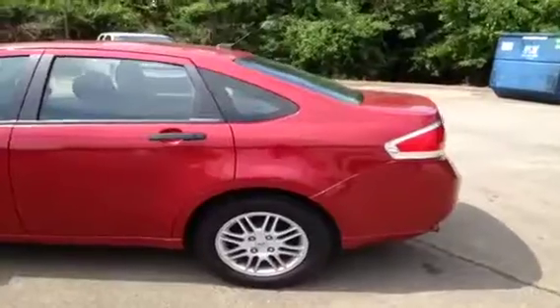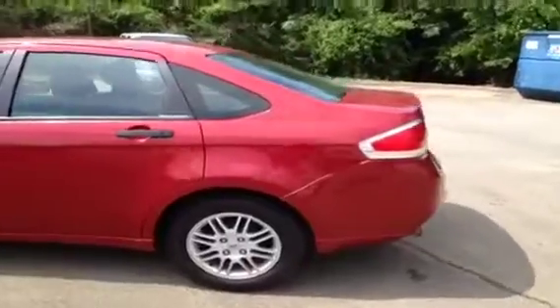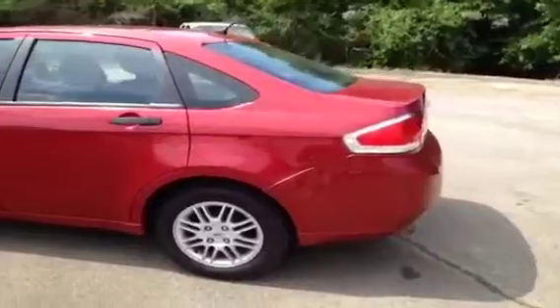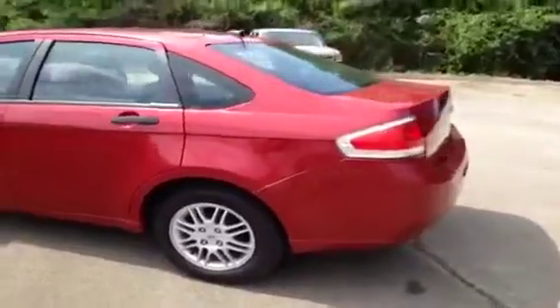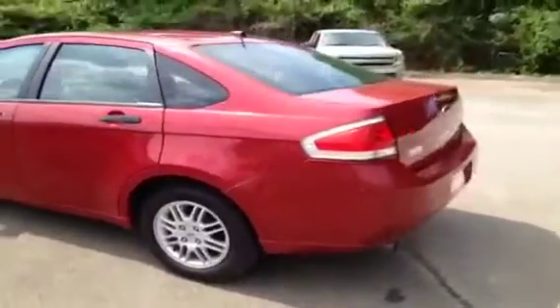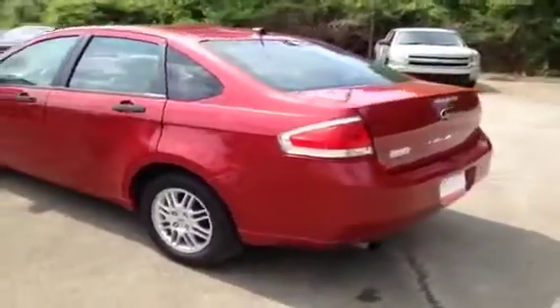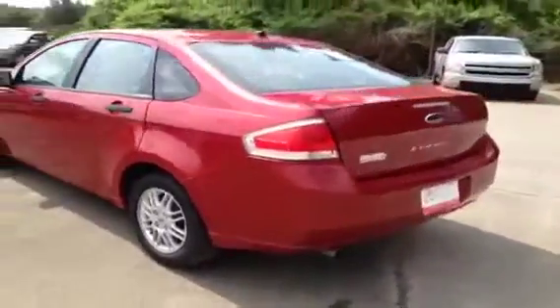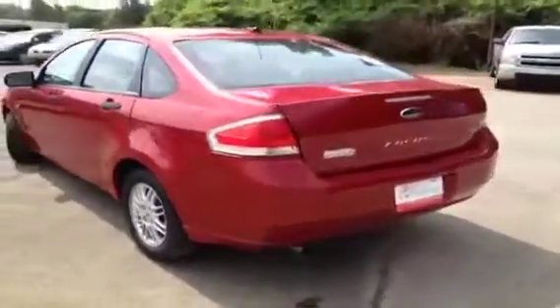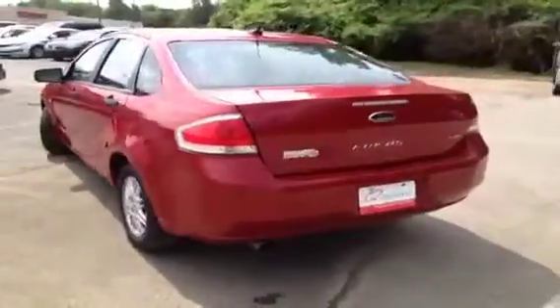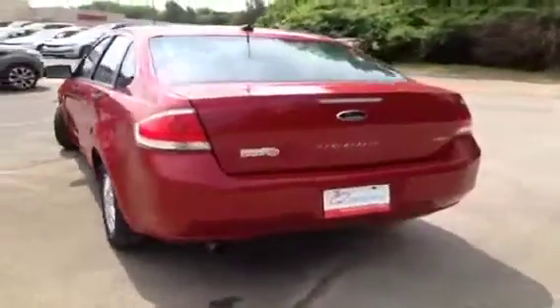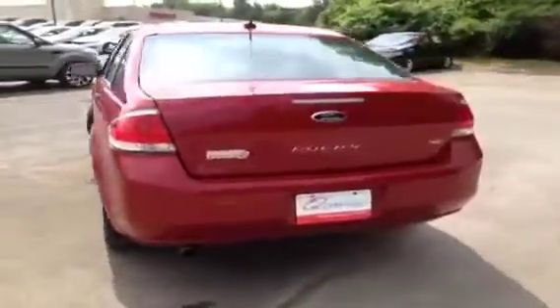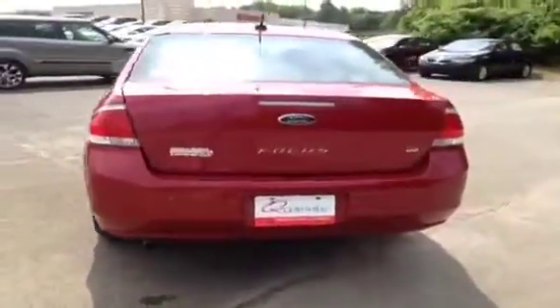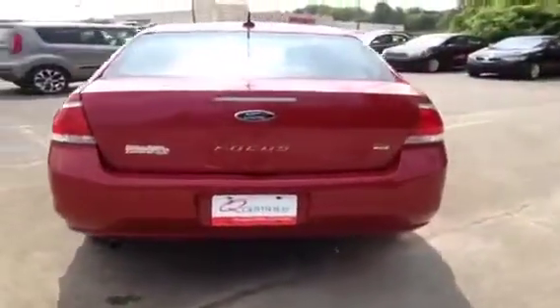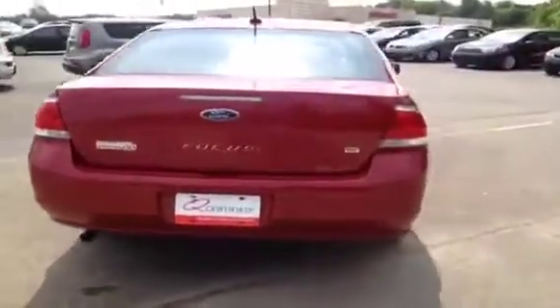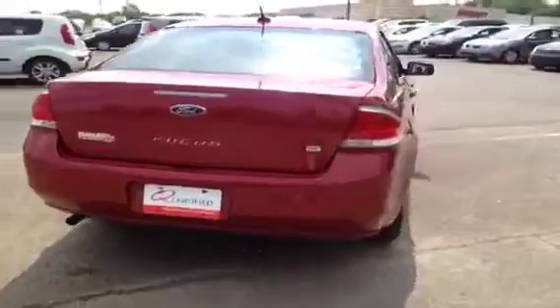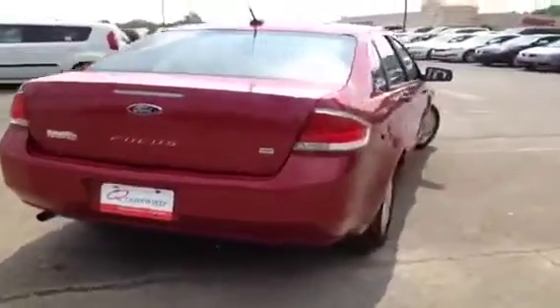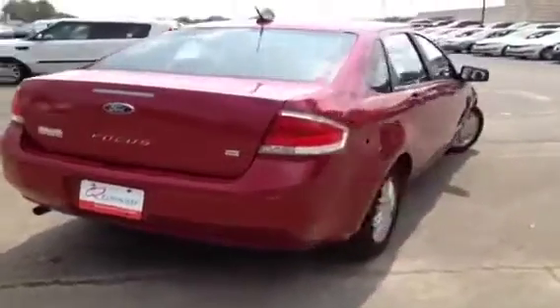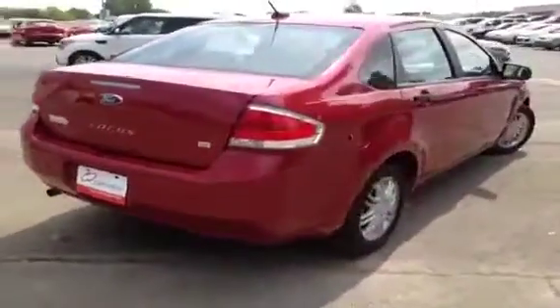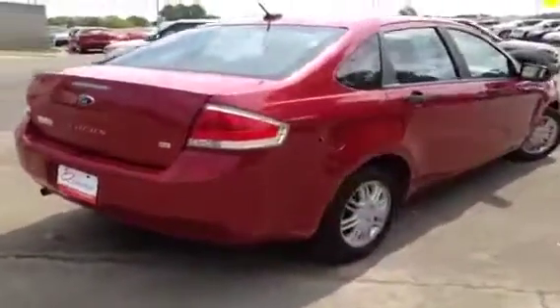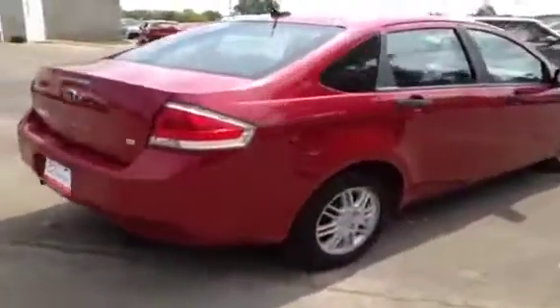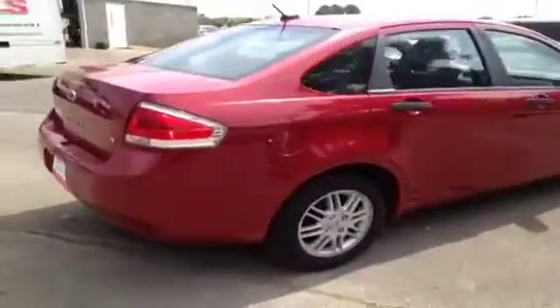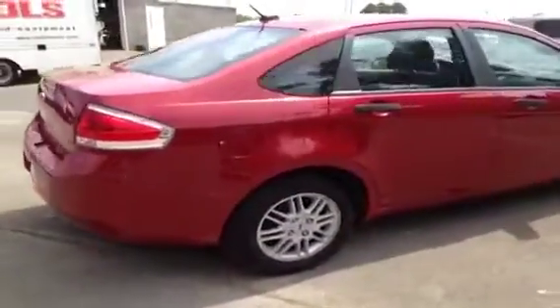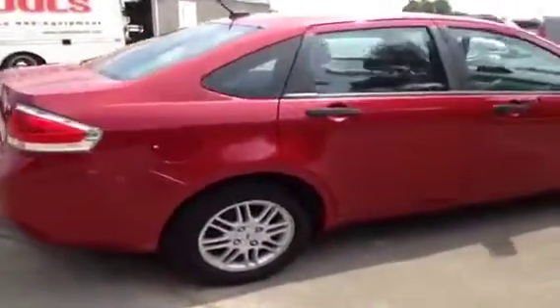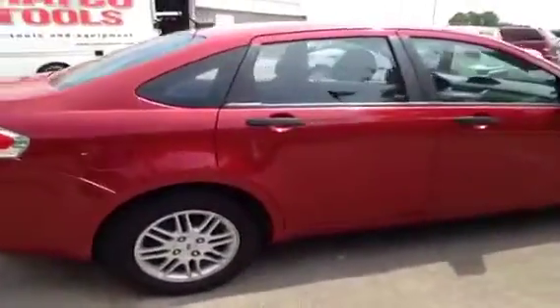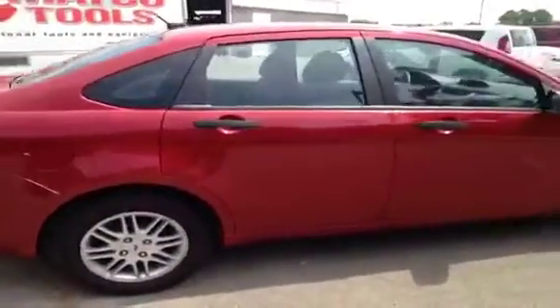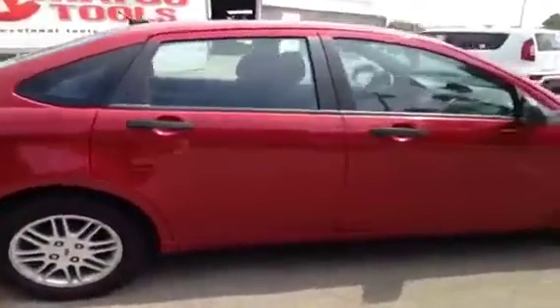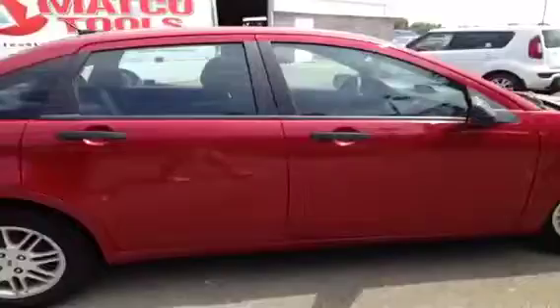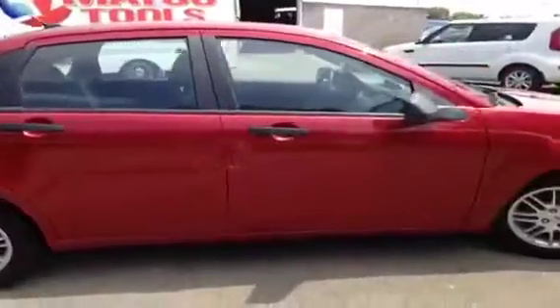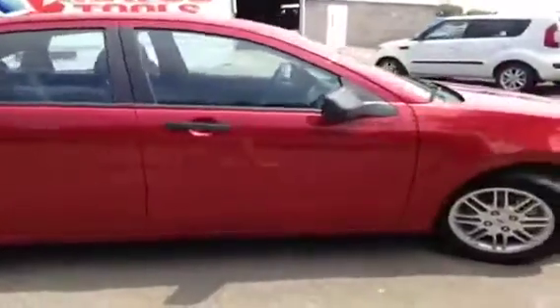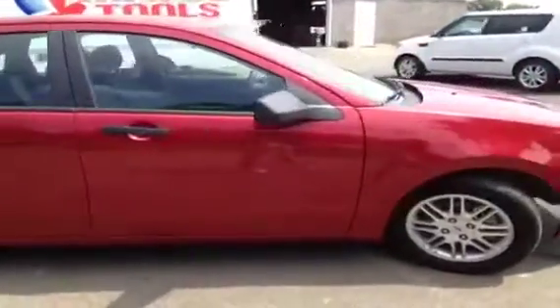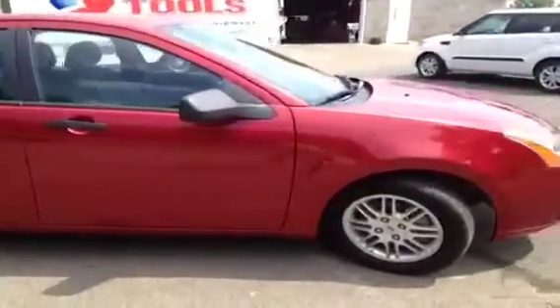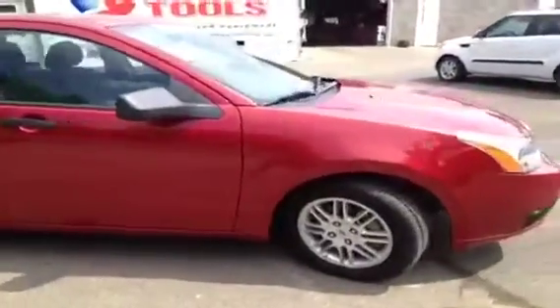This vehicle has been inspected by our certified technicians and is Q-certified. What that gives you is a two-year or 100,000-mile limited powertrain warranty, a one-year roadside assistance package, as well as our appearance protection package to ensure it stays running and looking great.